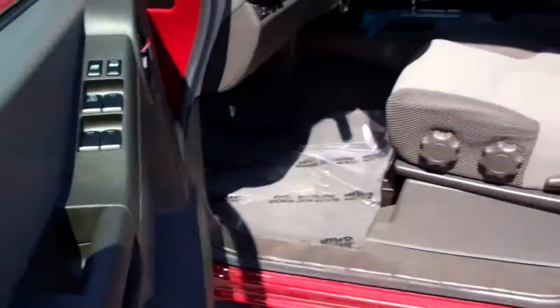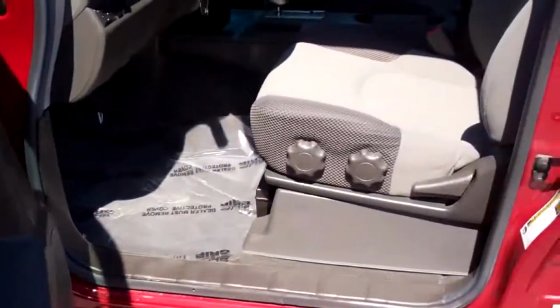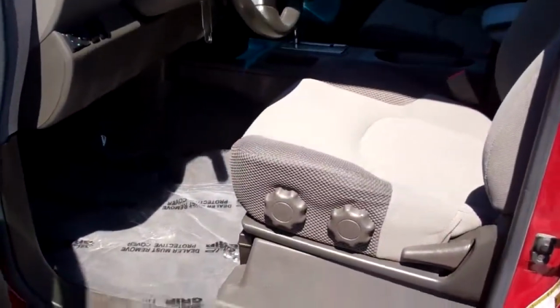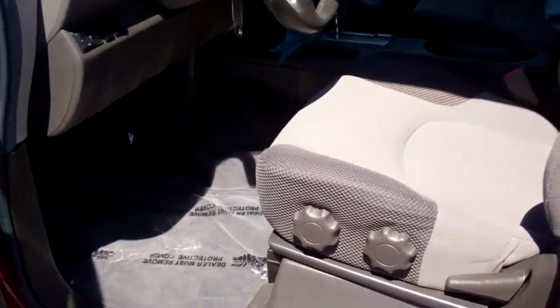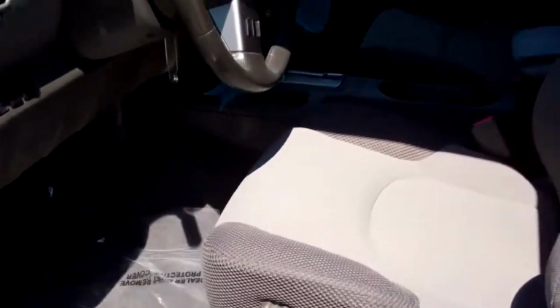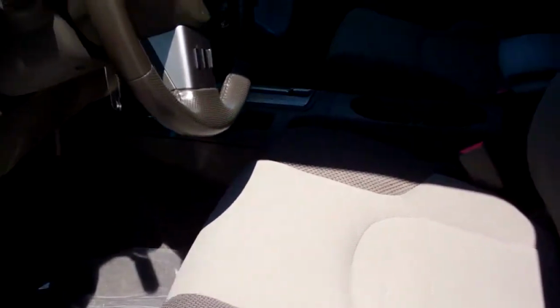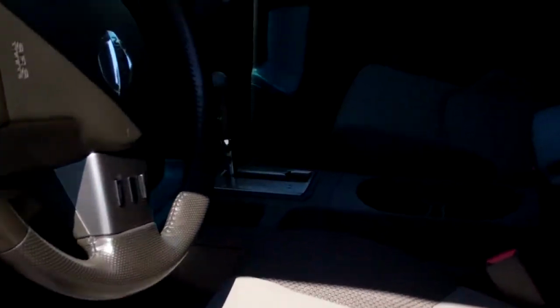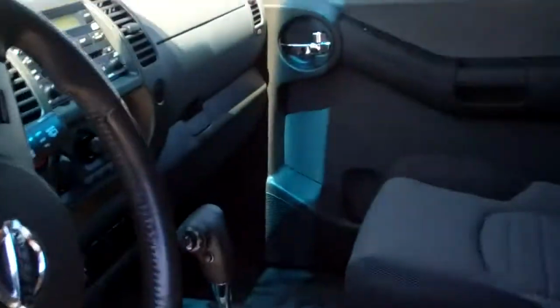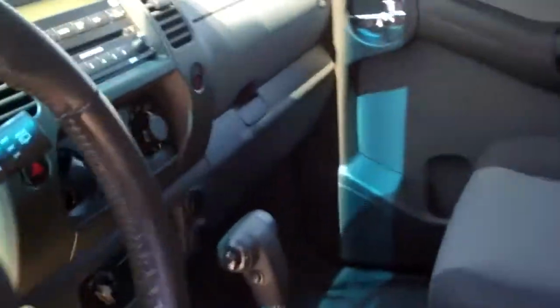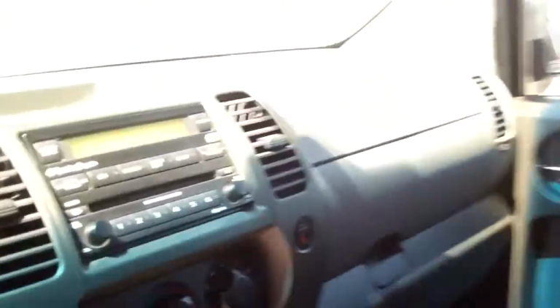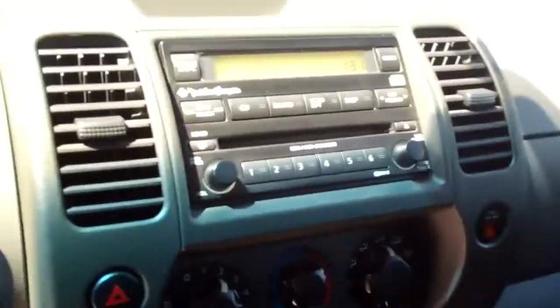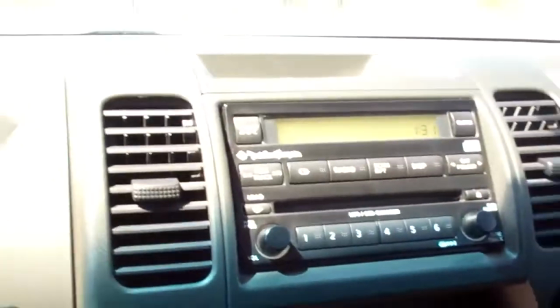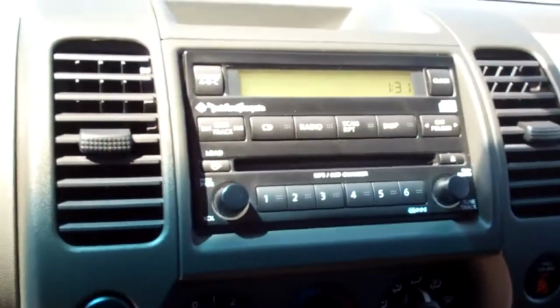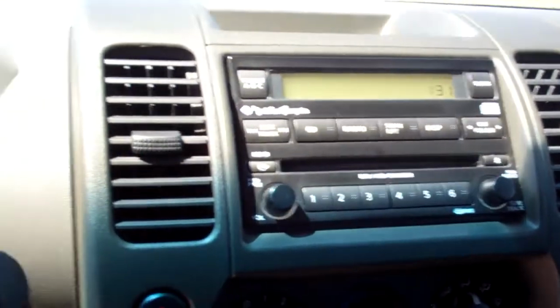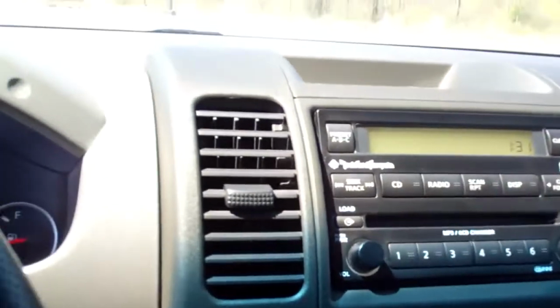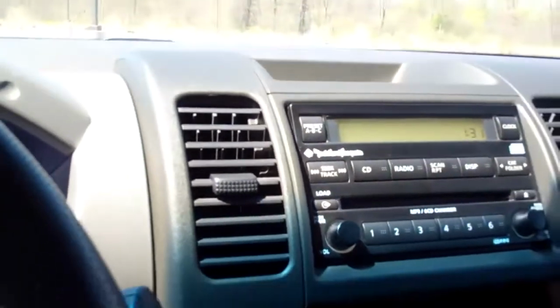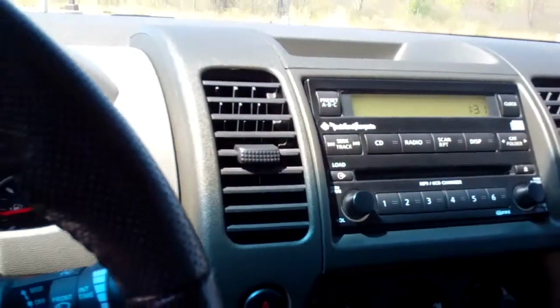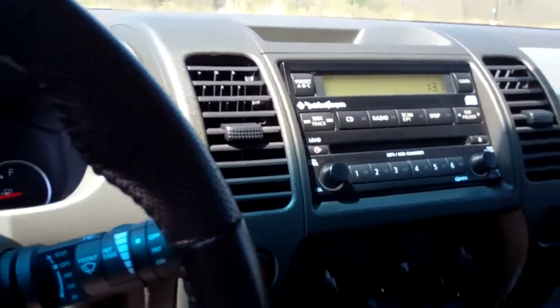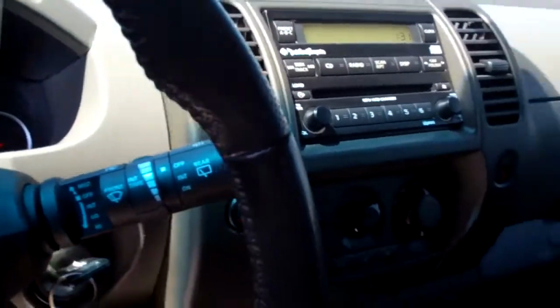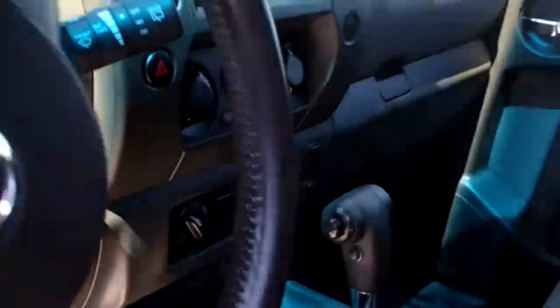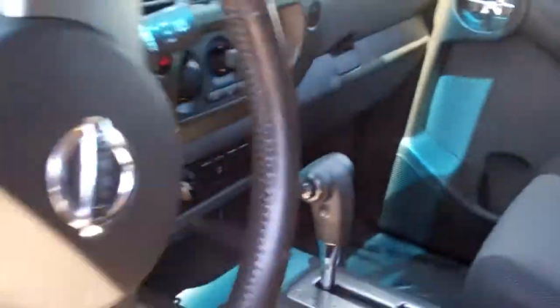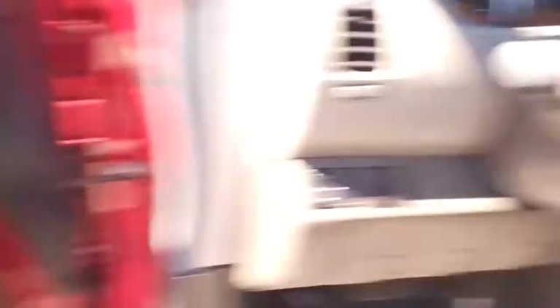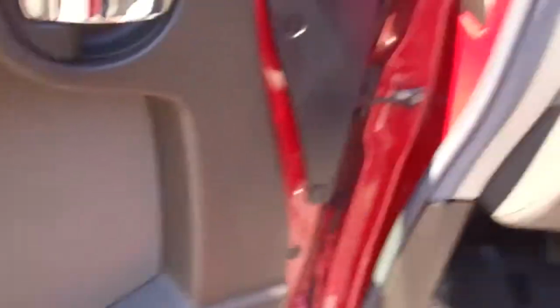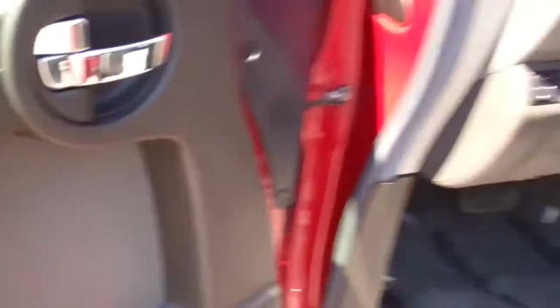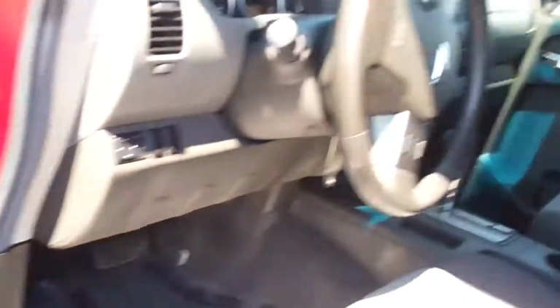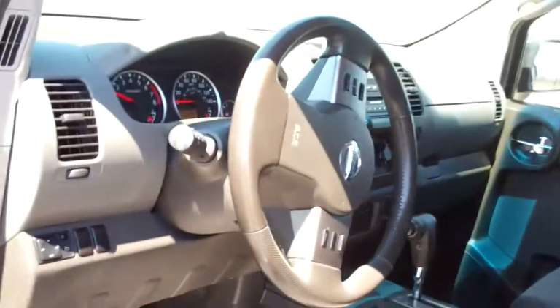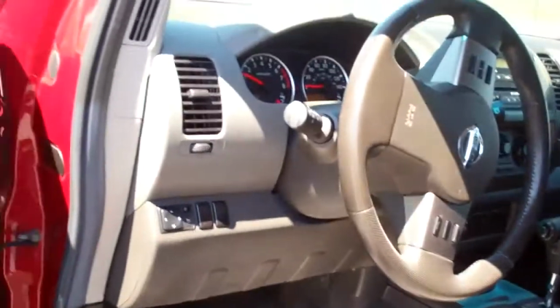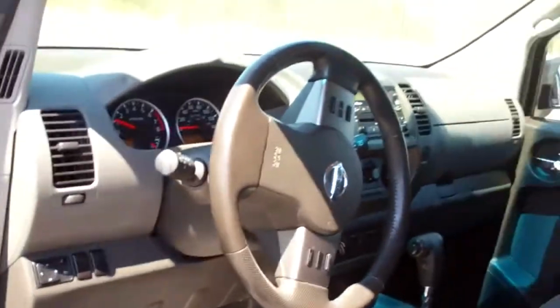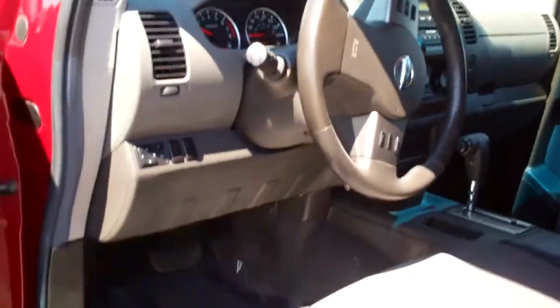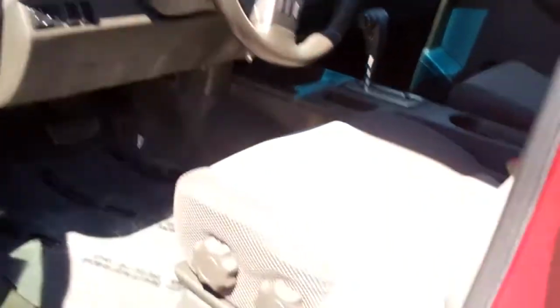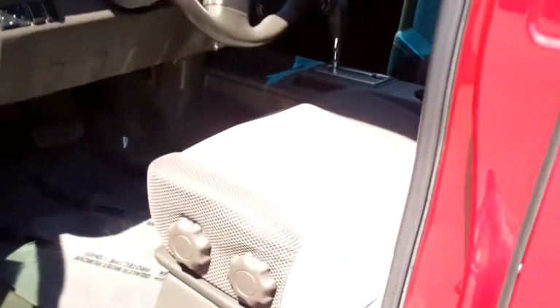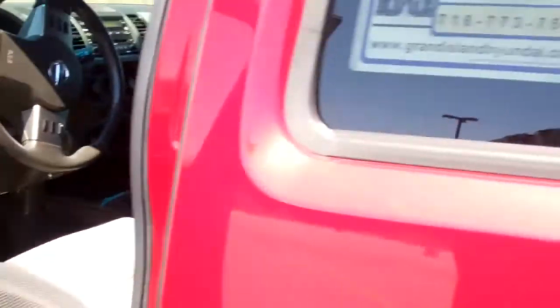Nissans are known for their super high quality. This car's got a 6-disc CD changer with a Rockford Fosgate stereo — beautiful sound system. This thing's got pretty much everything inside of it you could ask for.